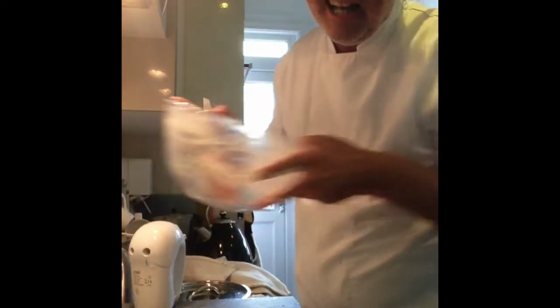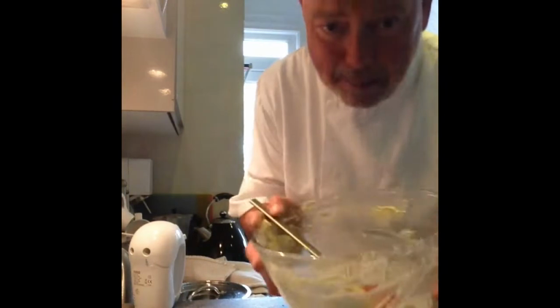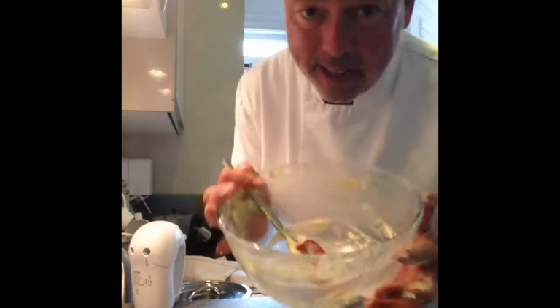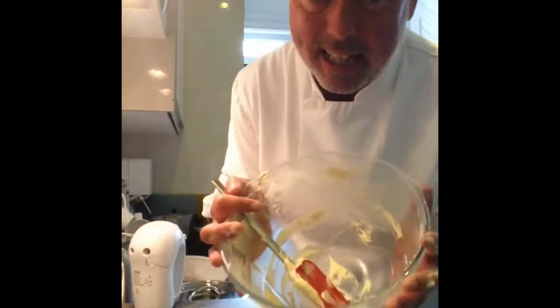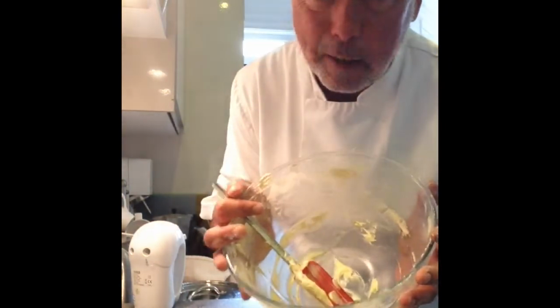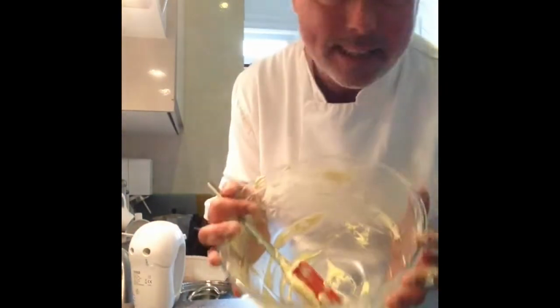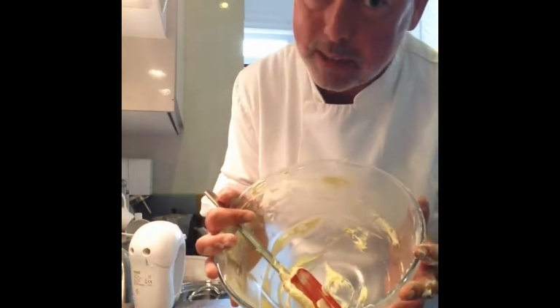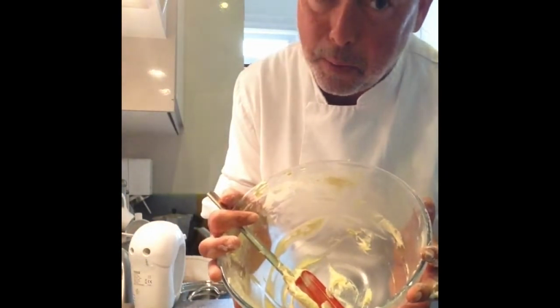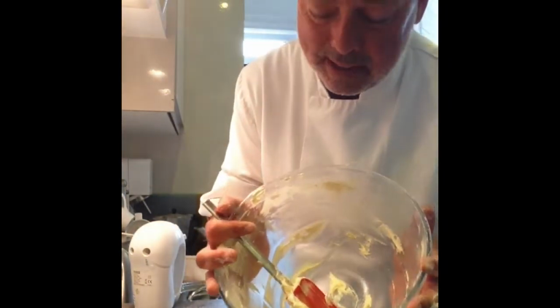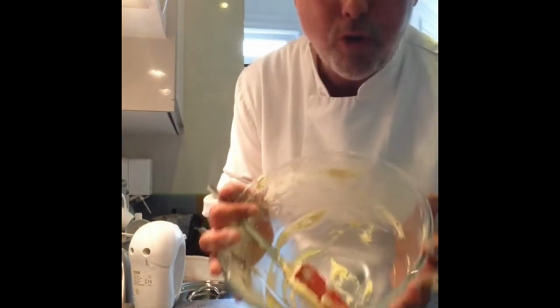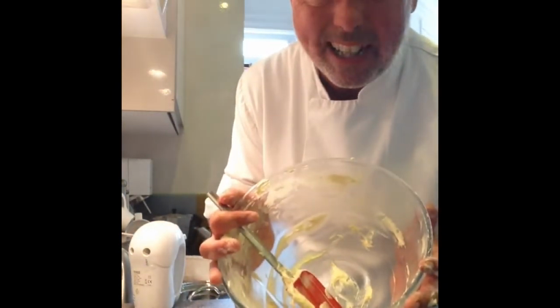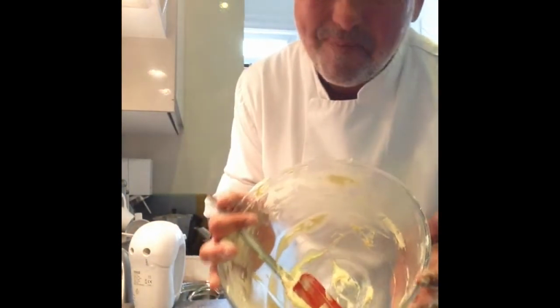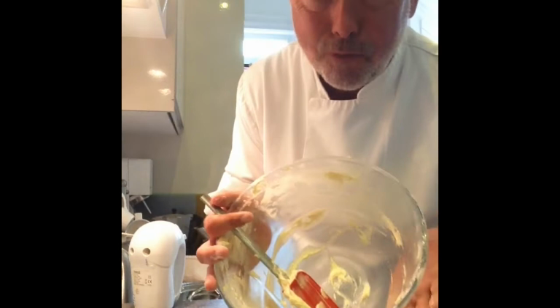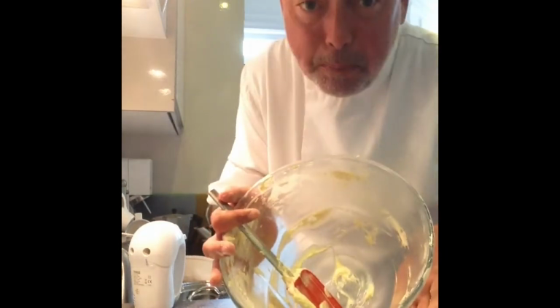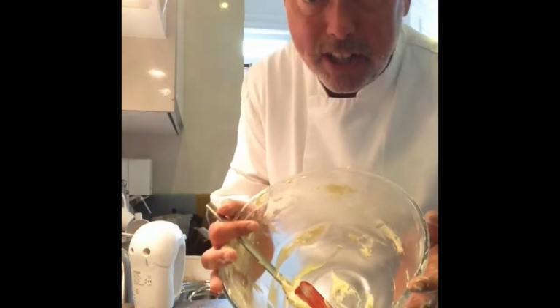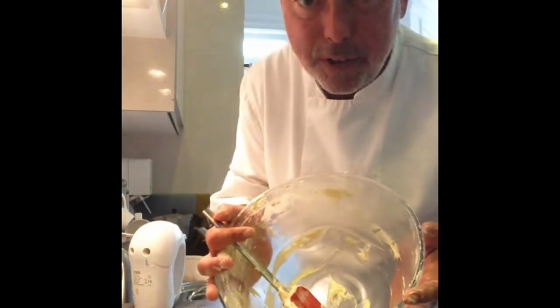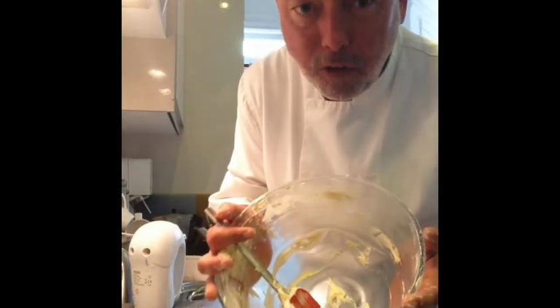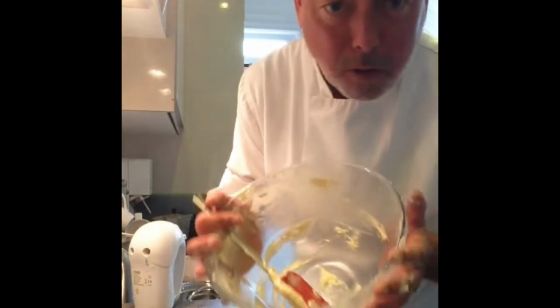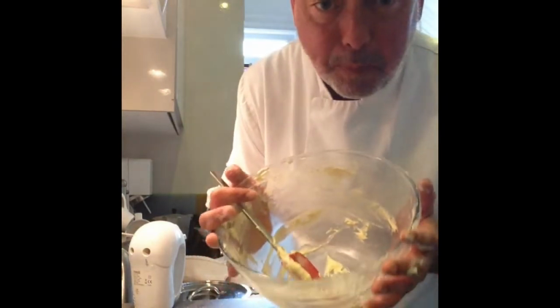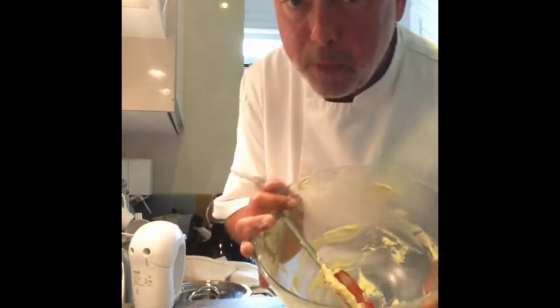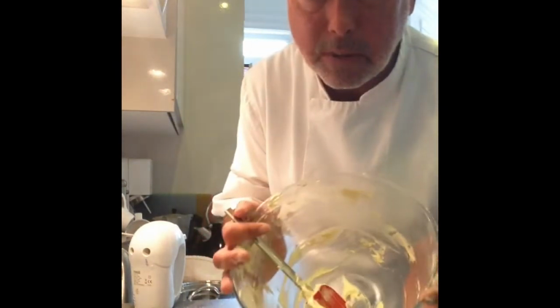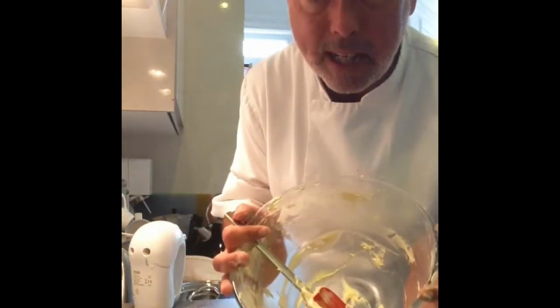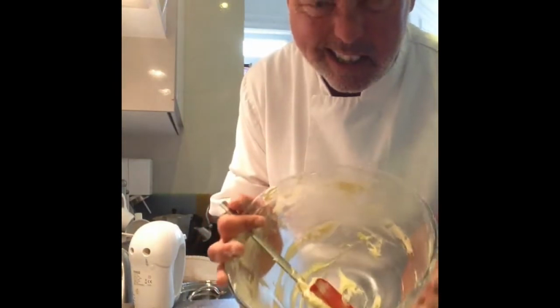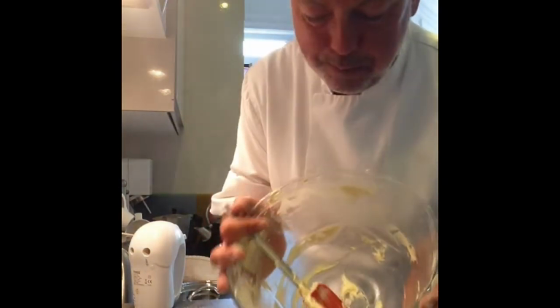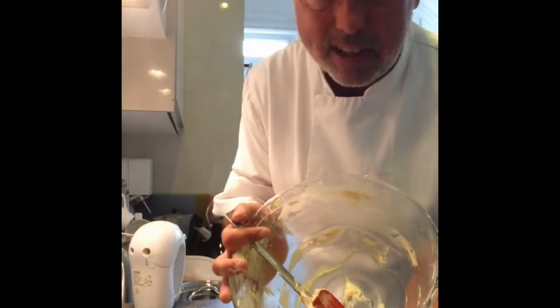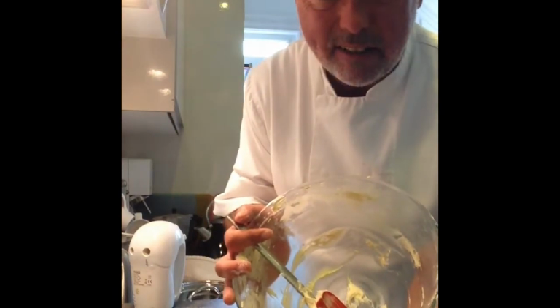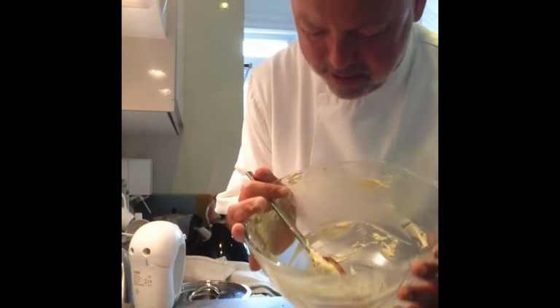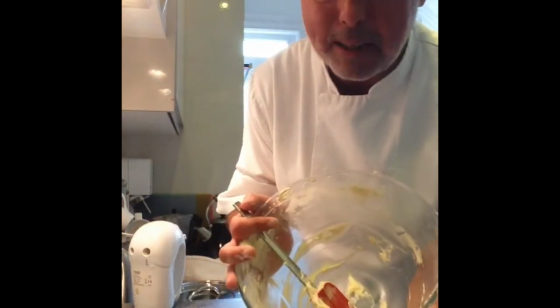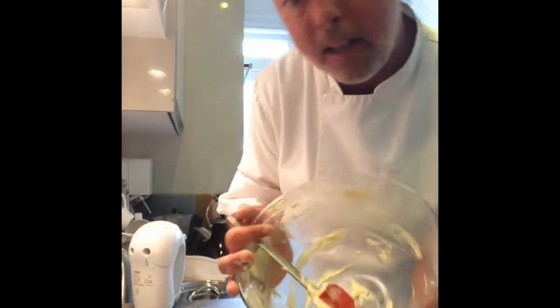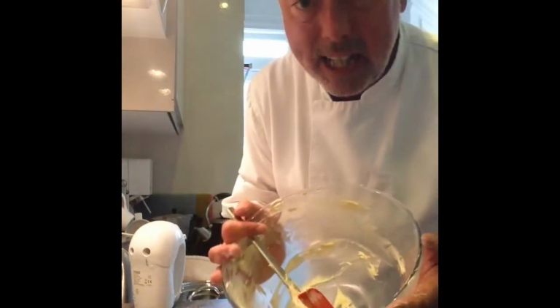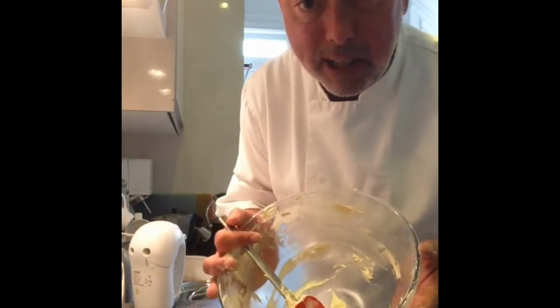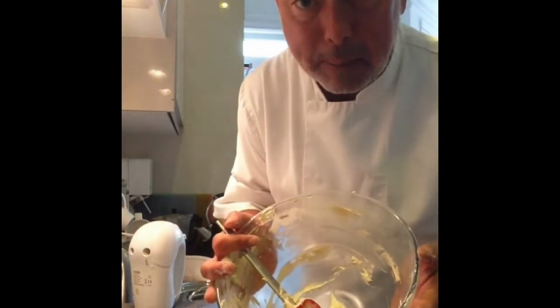As tempting as it is, please don't lick the bowl. It's got raw egg in it. Raw egg could potentially give you a horrible food poisoning called salmonella, so try and steer clear of it. I know it's tempting, but that cake could be ready in 20 minutes.